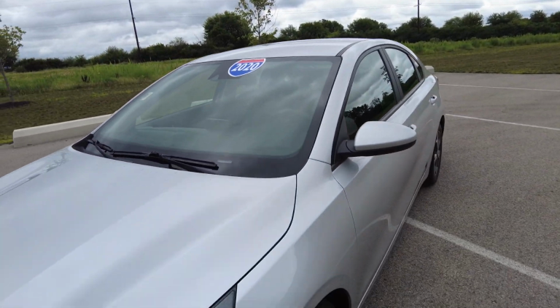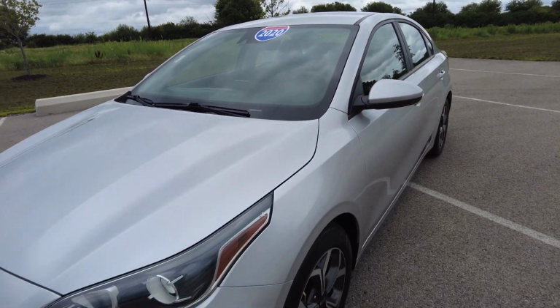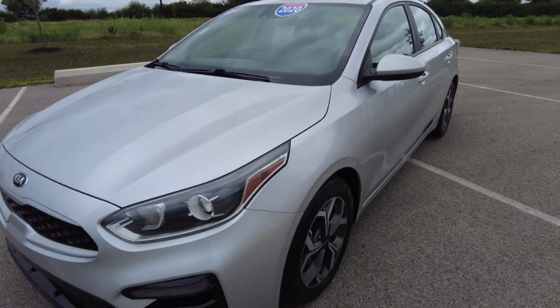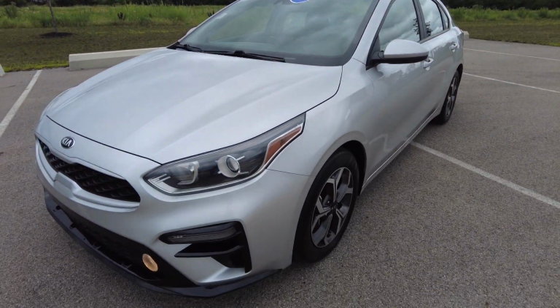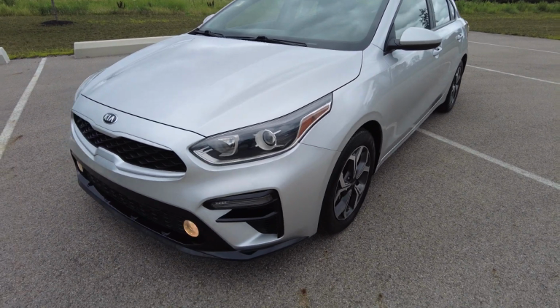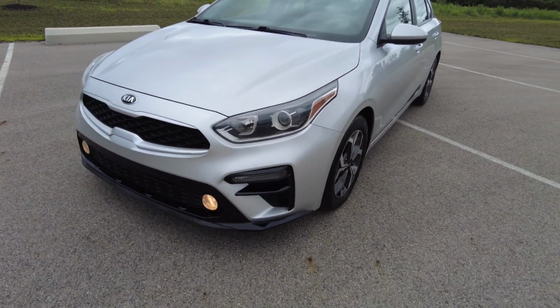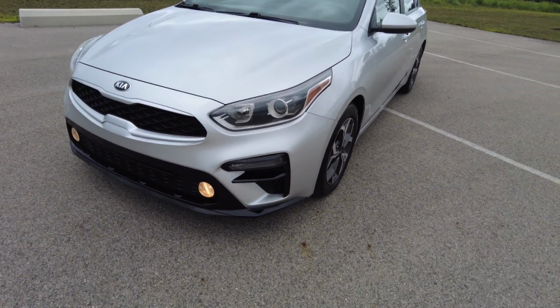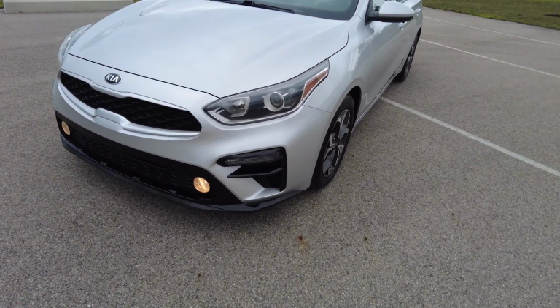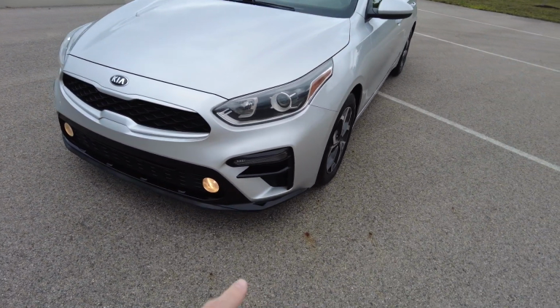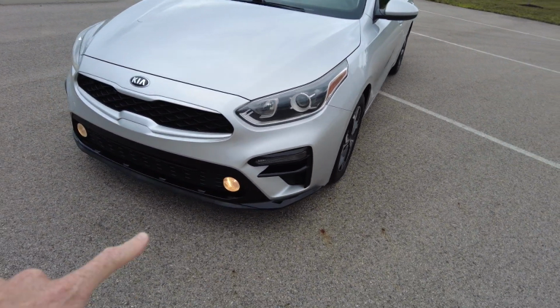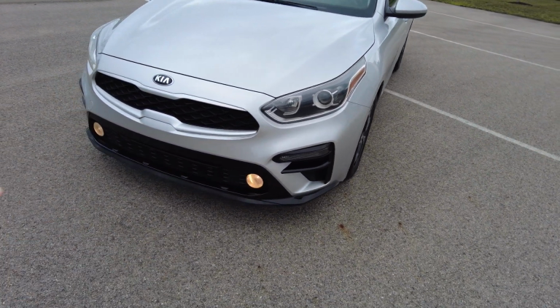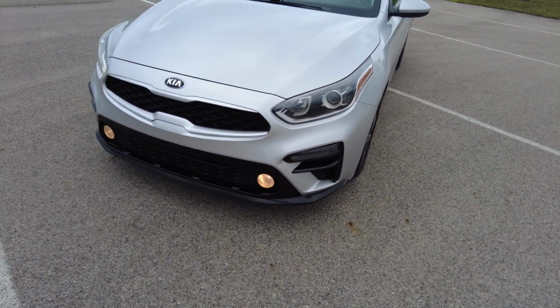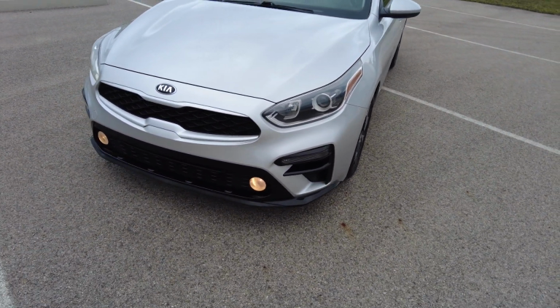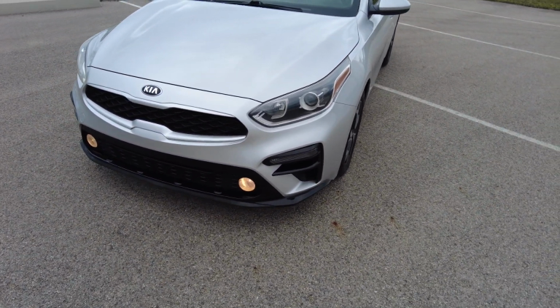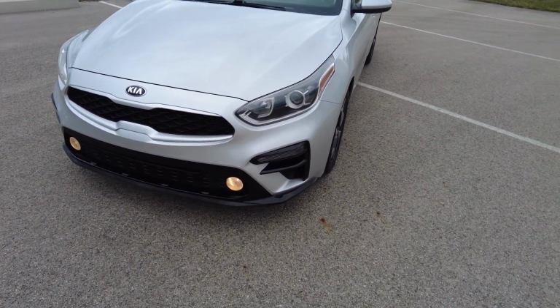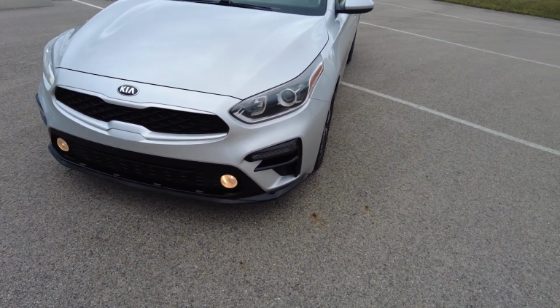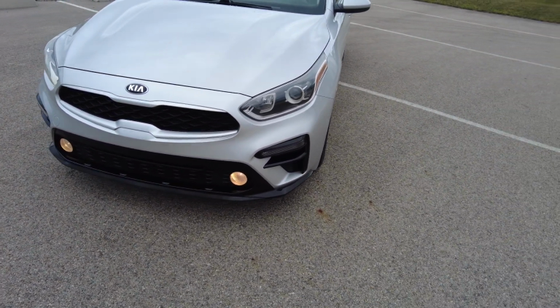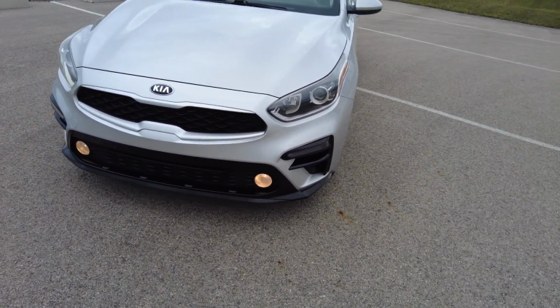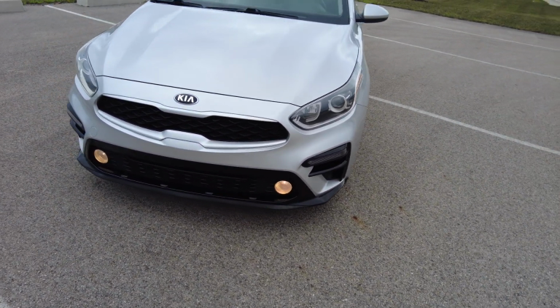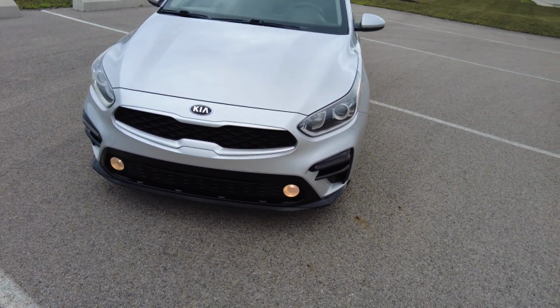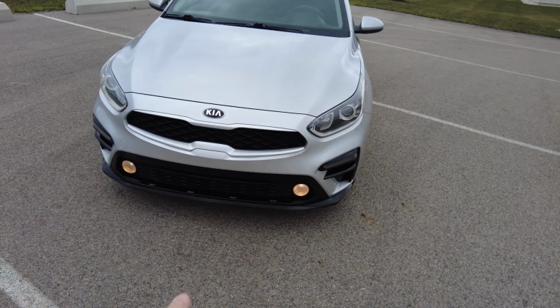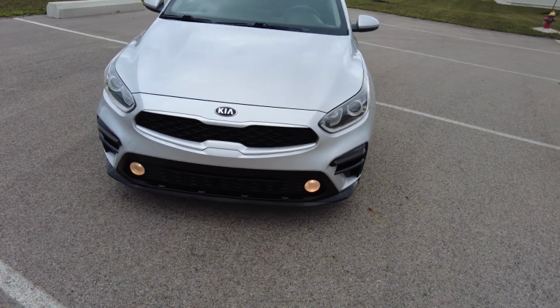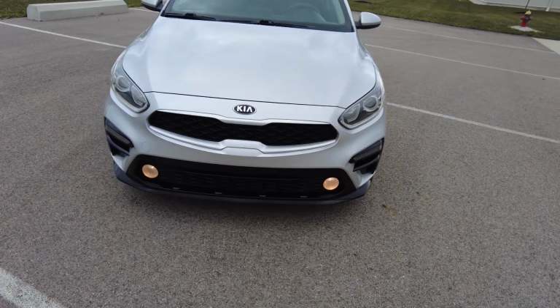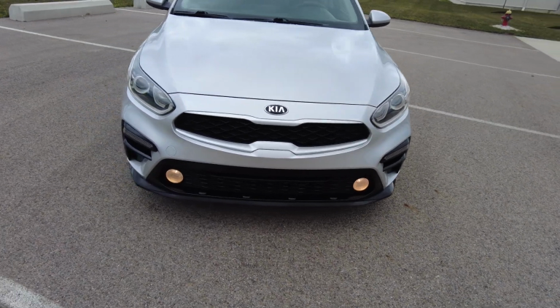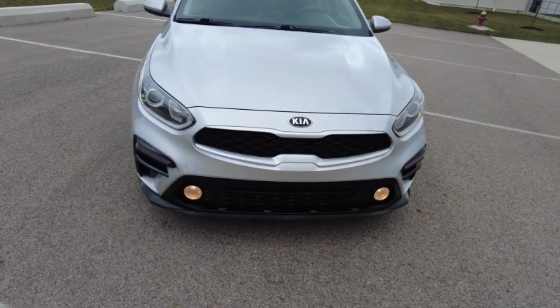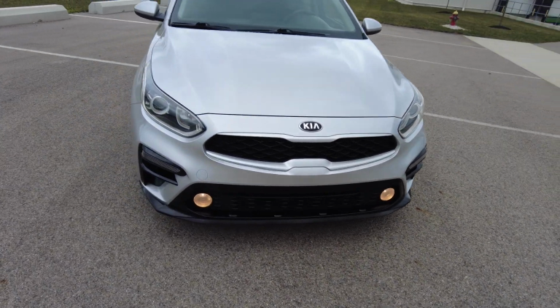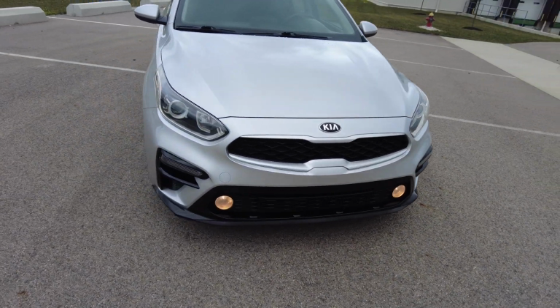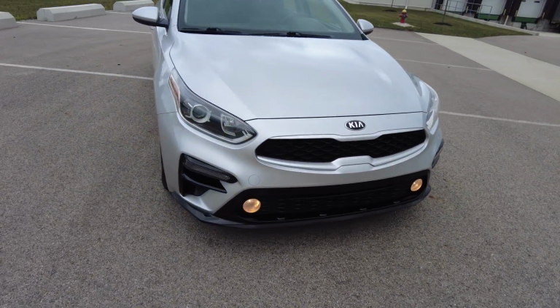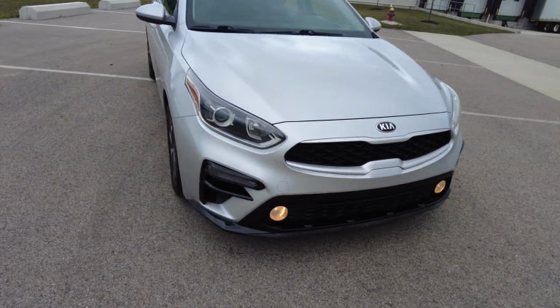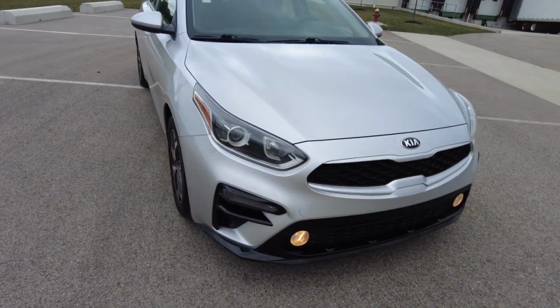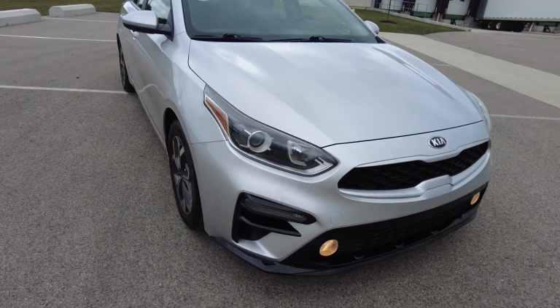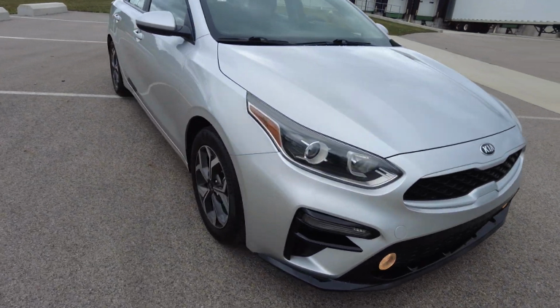Coming around front here. The lower splitter — they call that — is actually in black. Nice black accenting in the lower grille as well. All looks good. Got fog lights on this. Headlights are nice and clear.